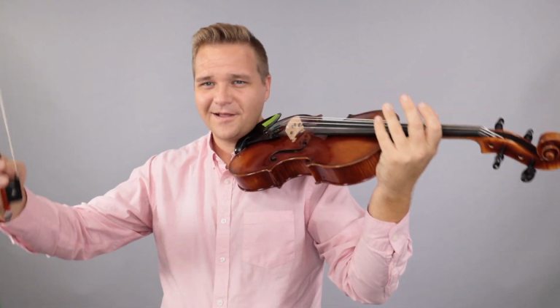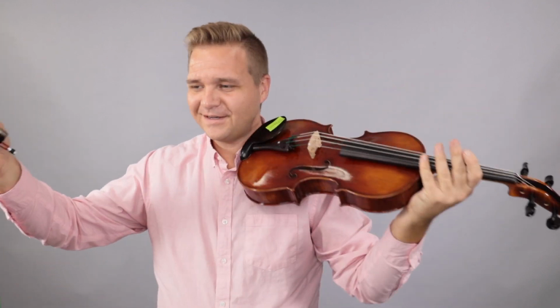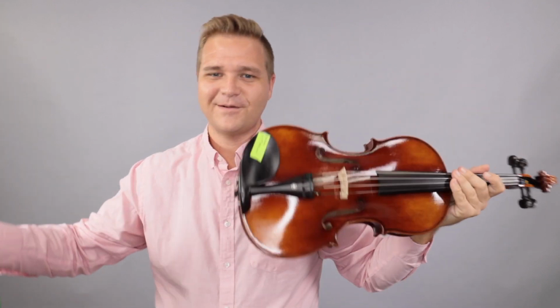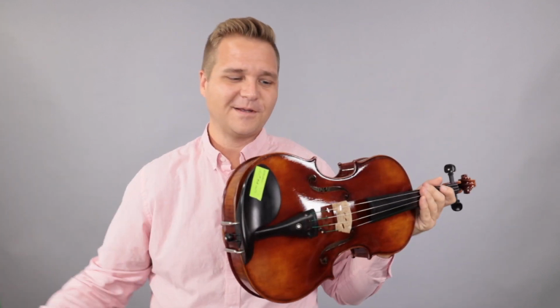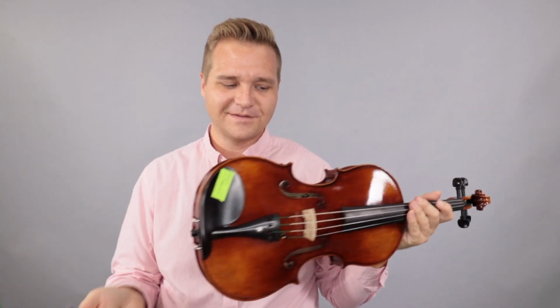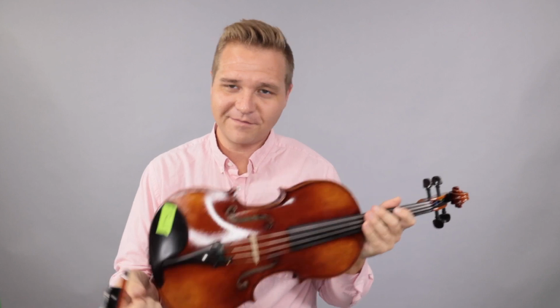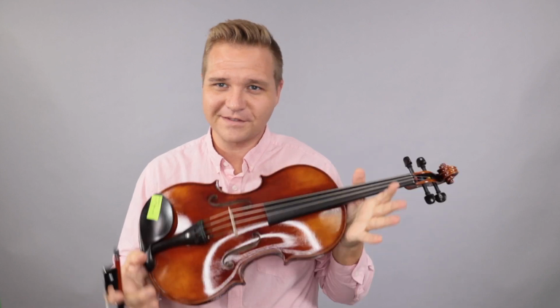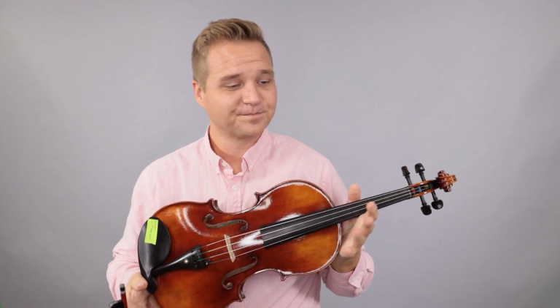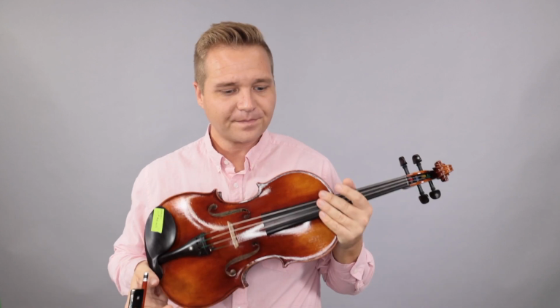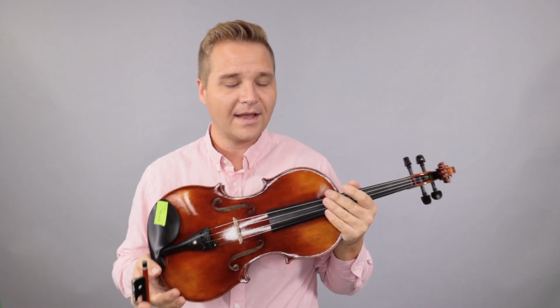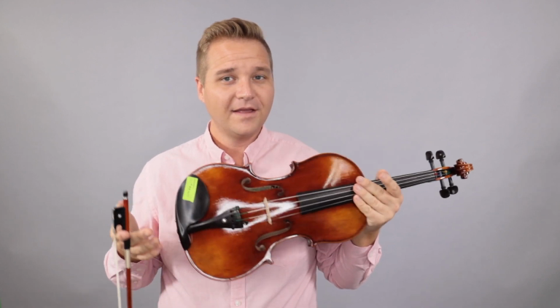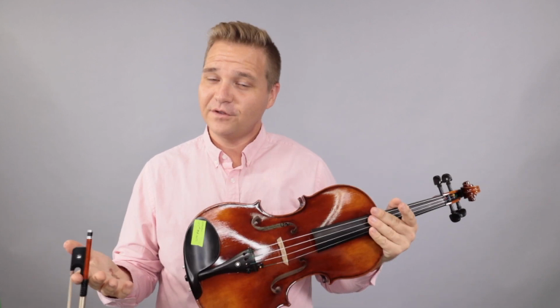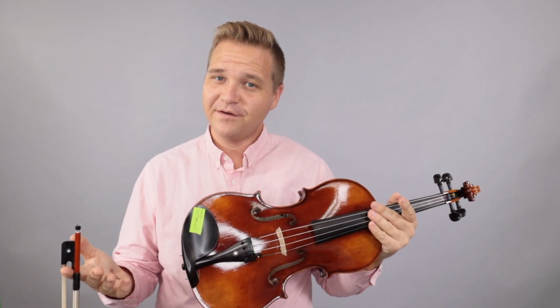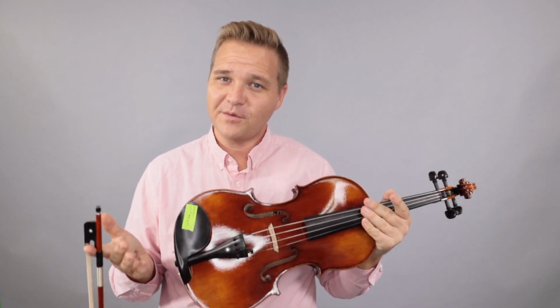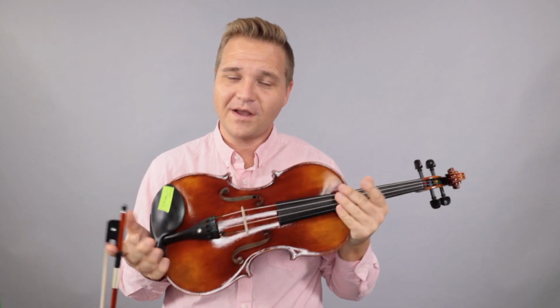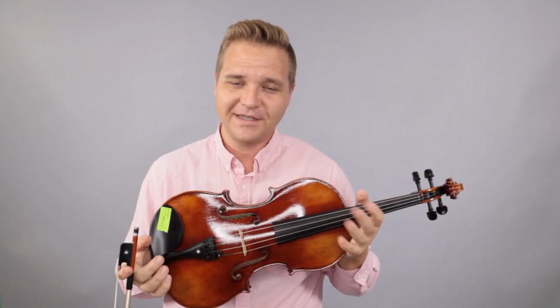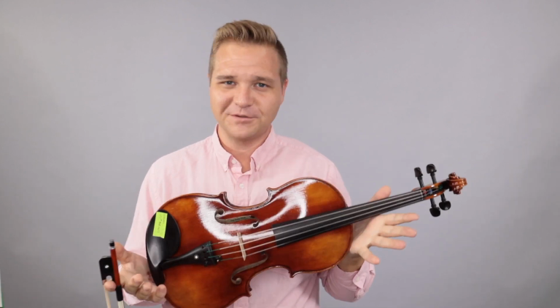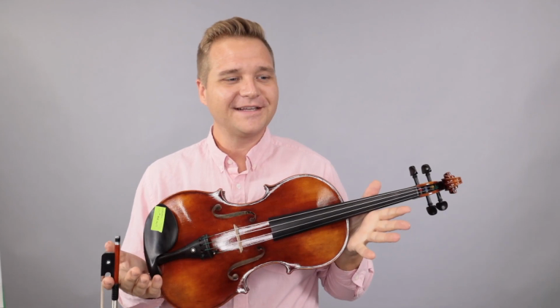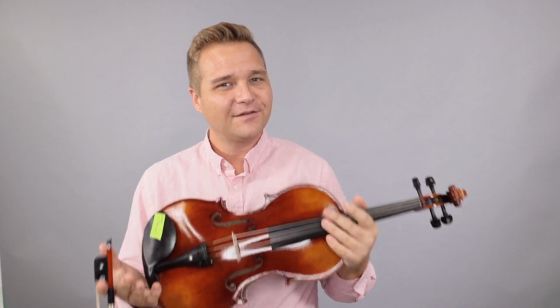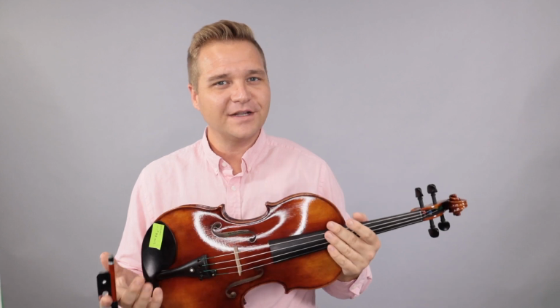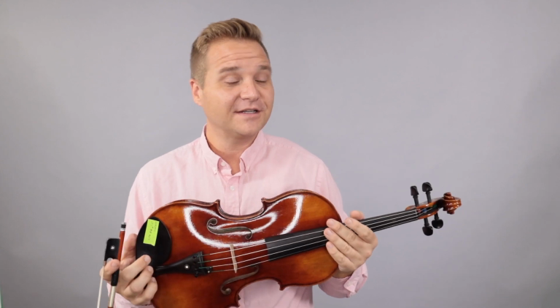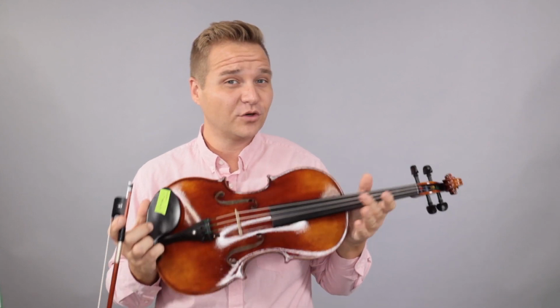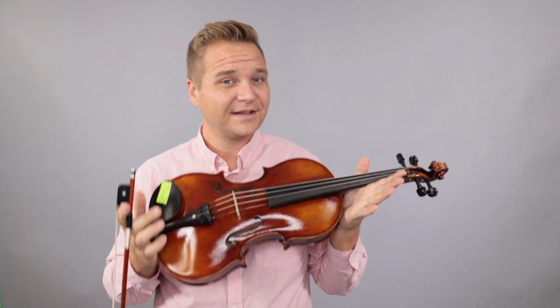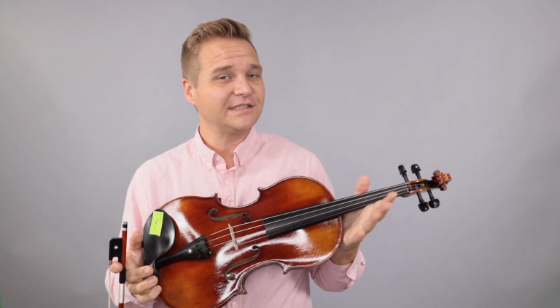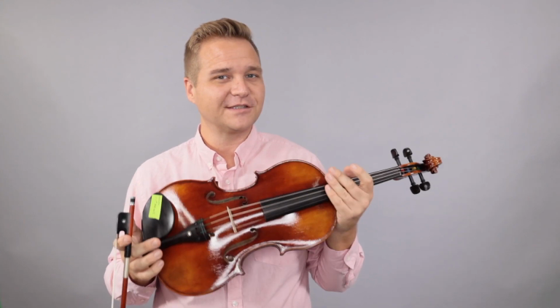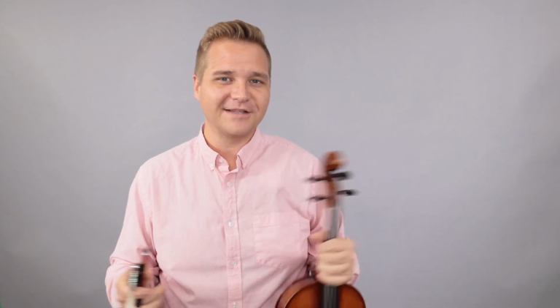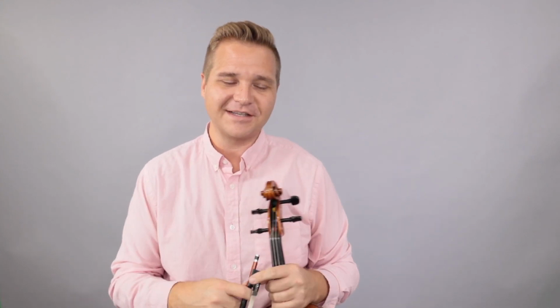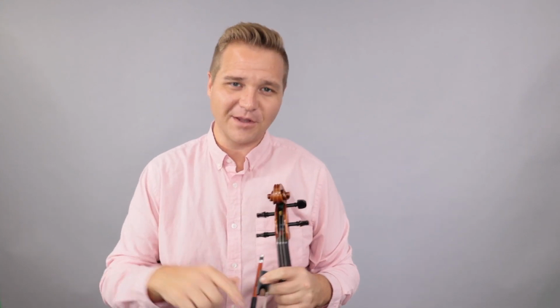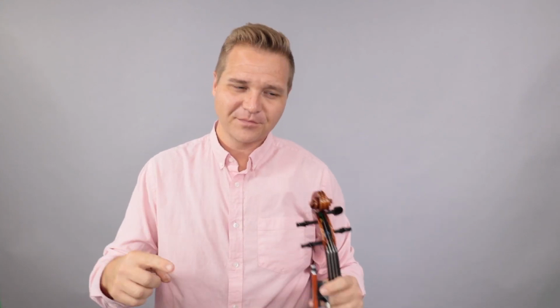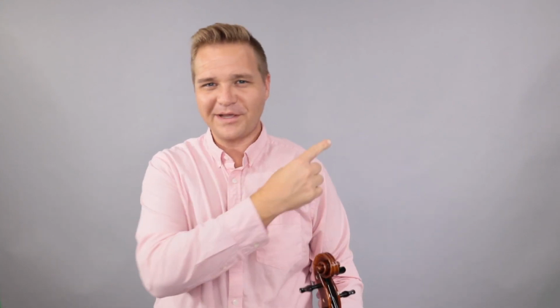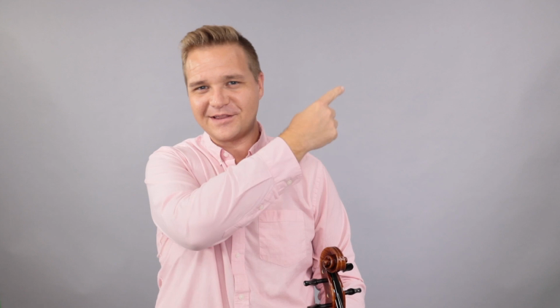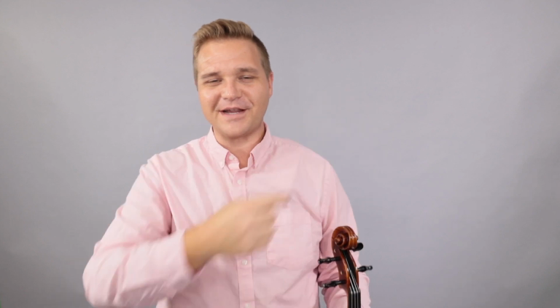All right, I hope that was helpful. Some lovely violas there. We look forward to hearing from you about what you think, which one you like. For everybody else, if you'd like to learn more about each of these violas, just follow the links that you see below or probably at the end of the video here.